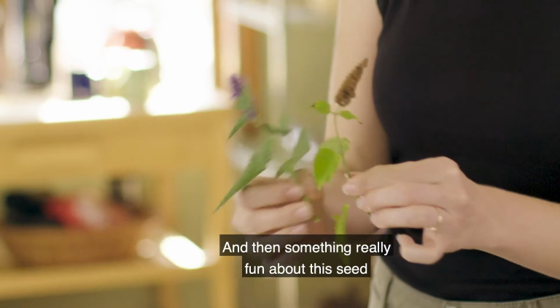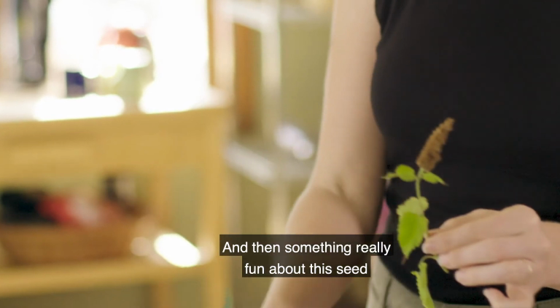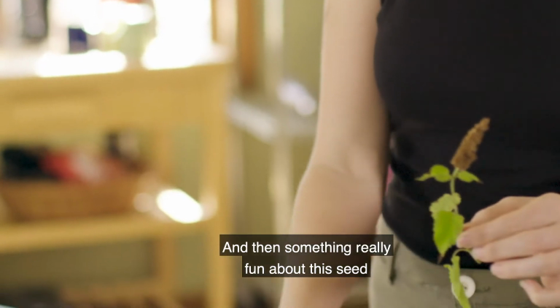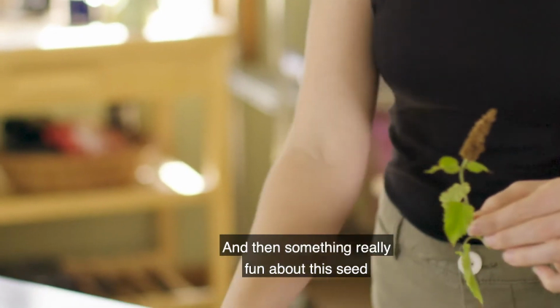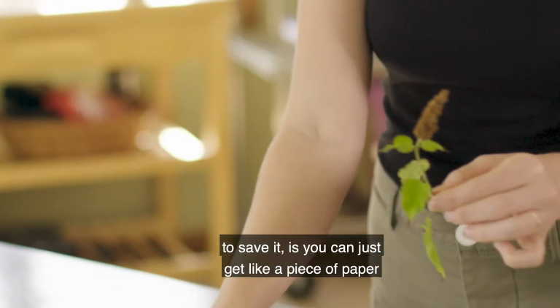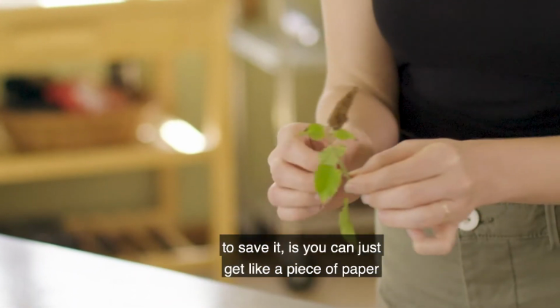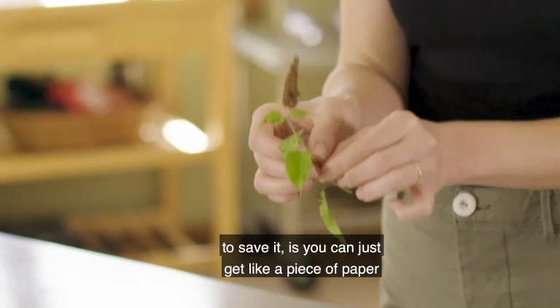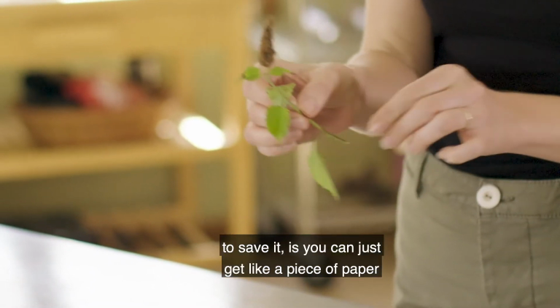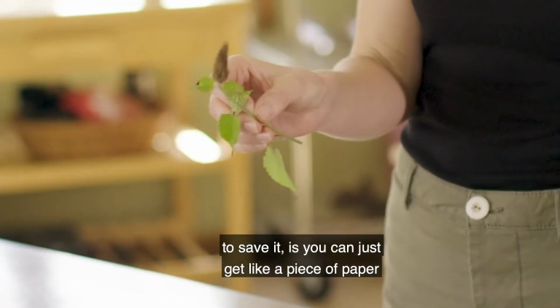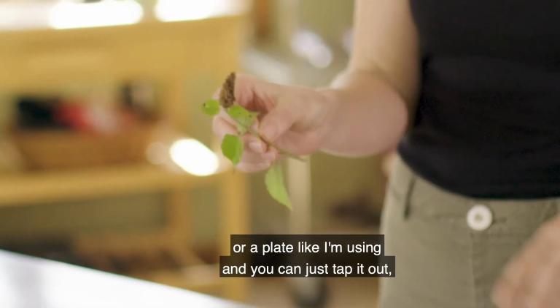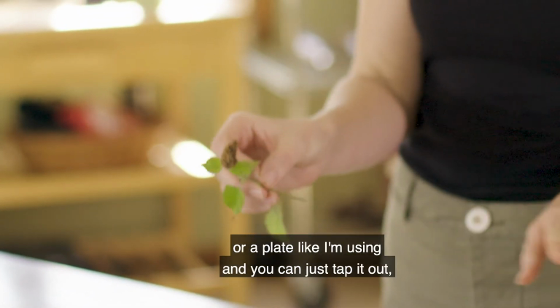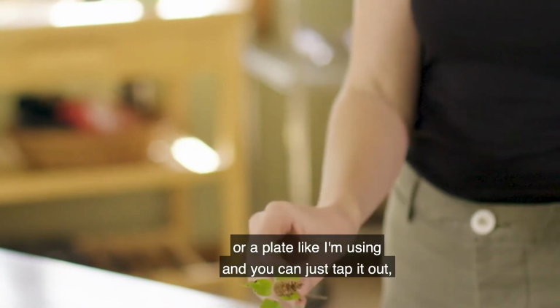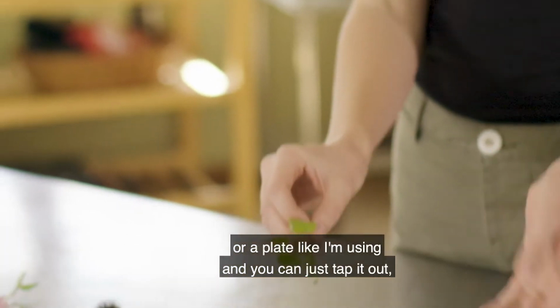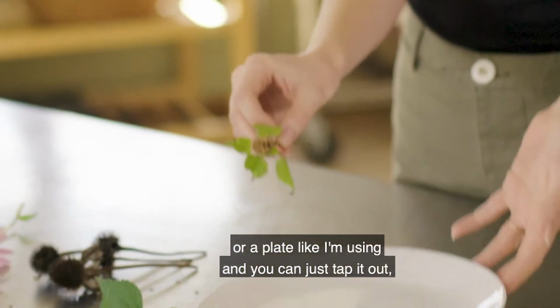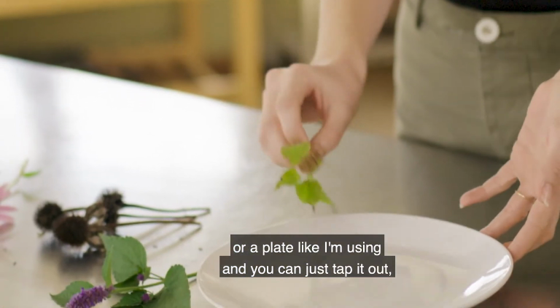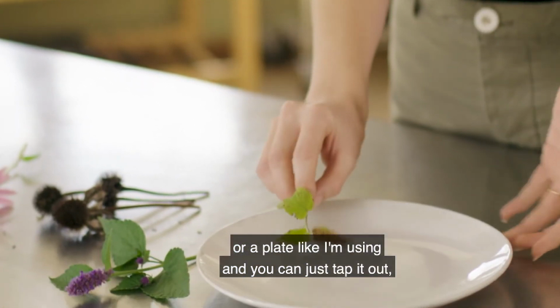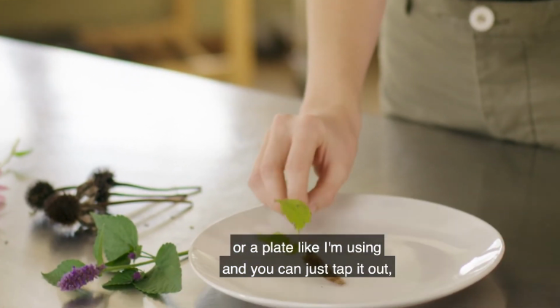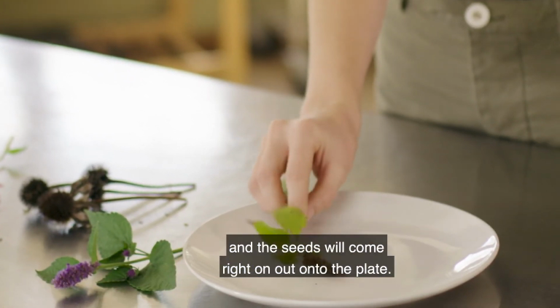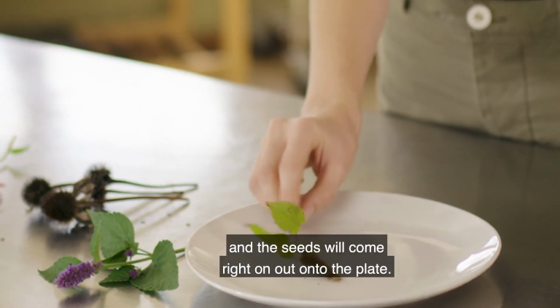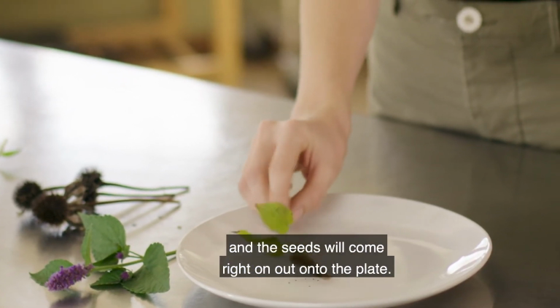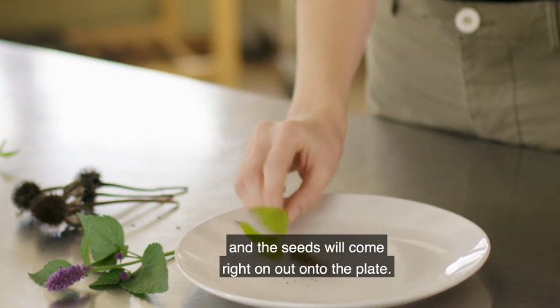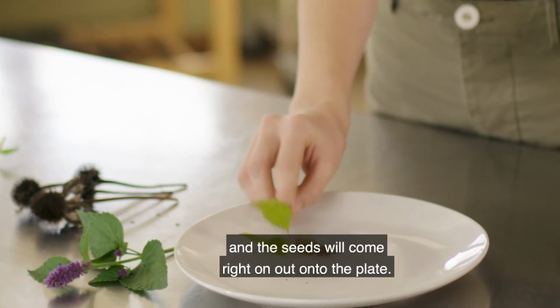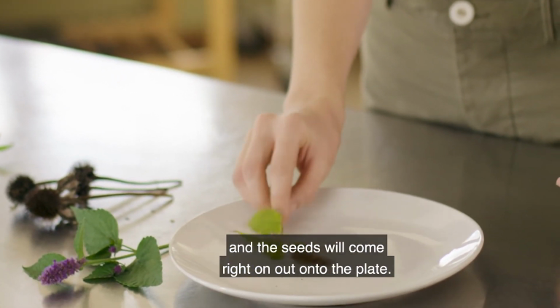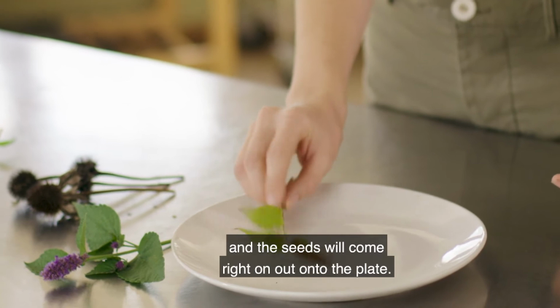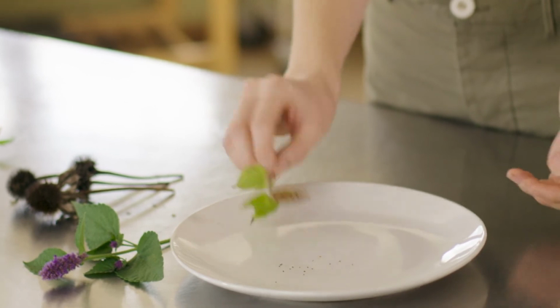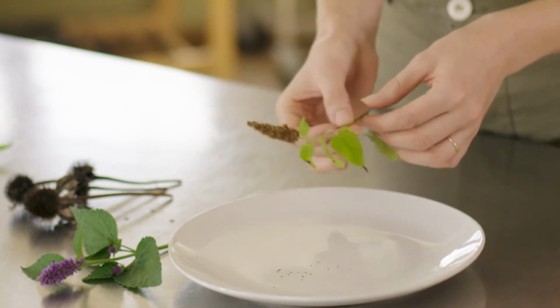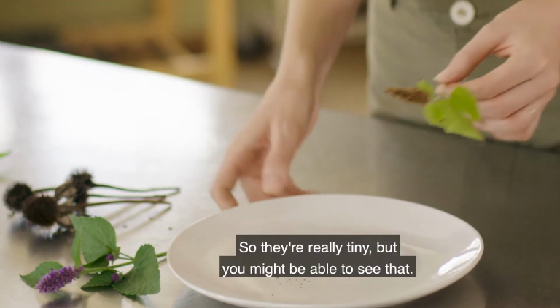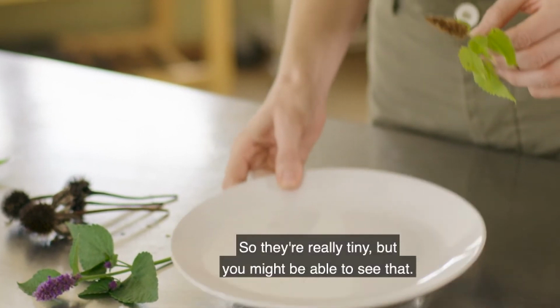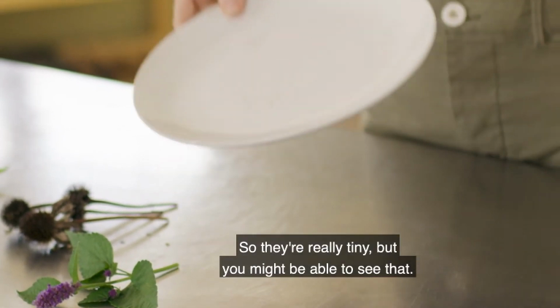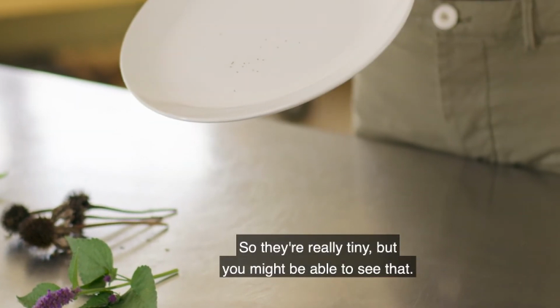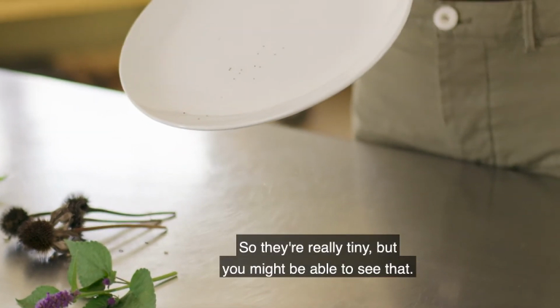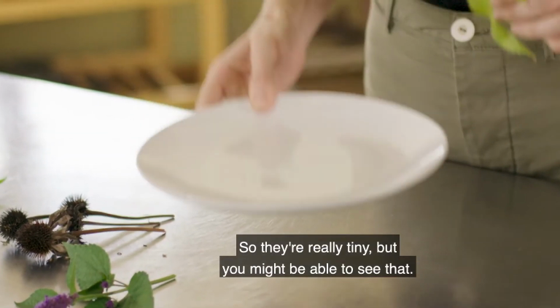Something really fun about this seed to save it is you can just get a piece of paper or a plate like I'm using and you can just tap it out and the seeds will come right out onto the plate. They're really tiny but you might be able to see that.